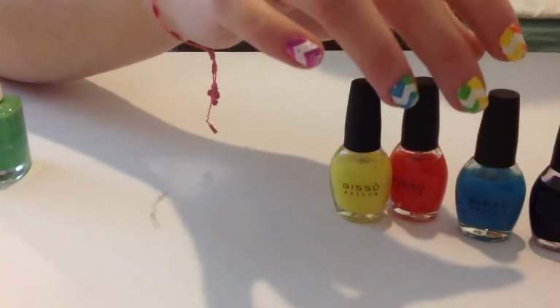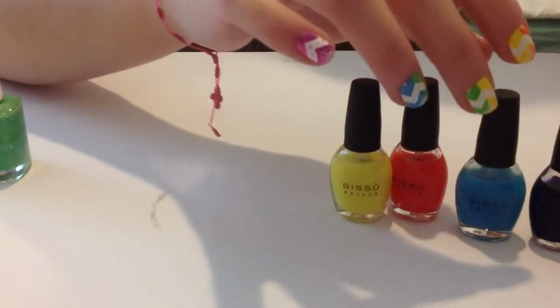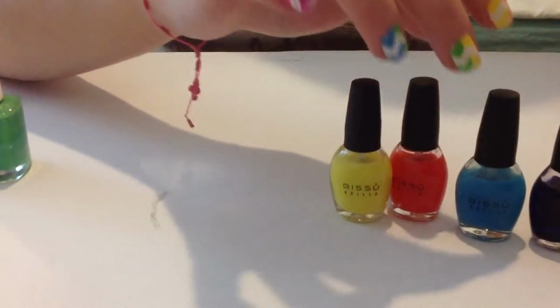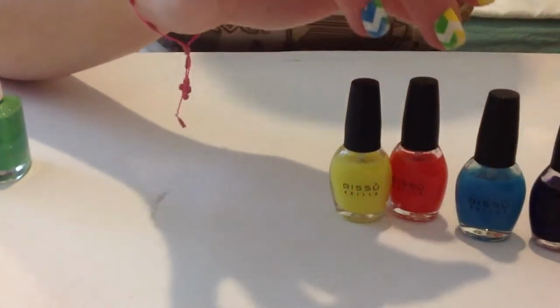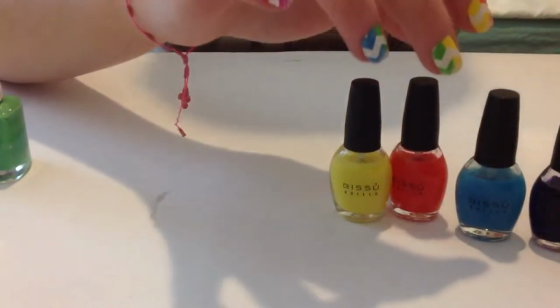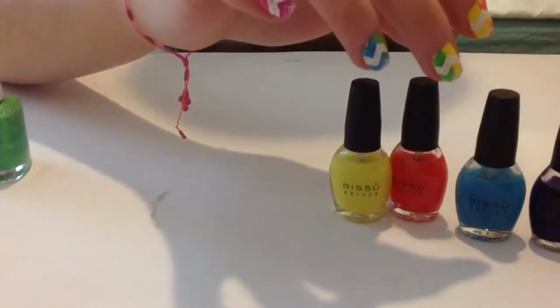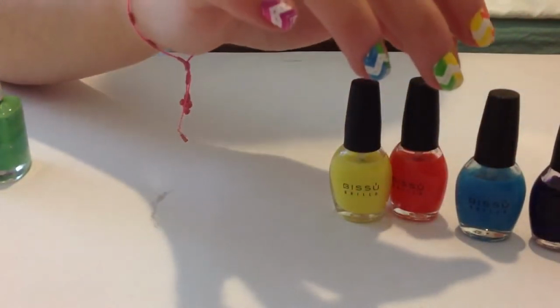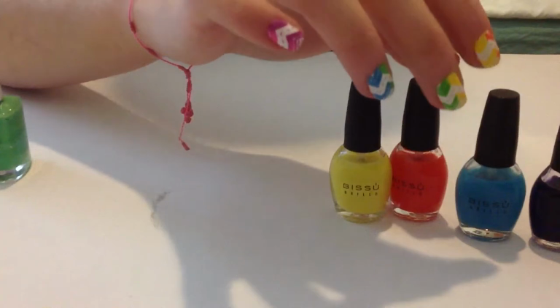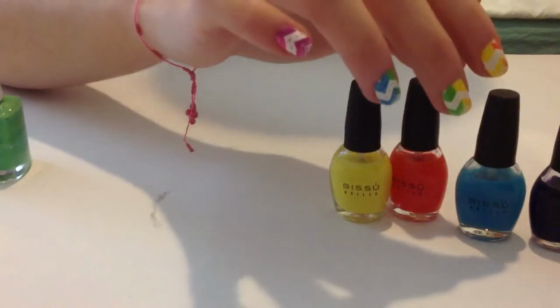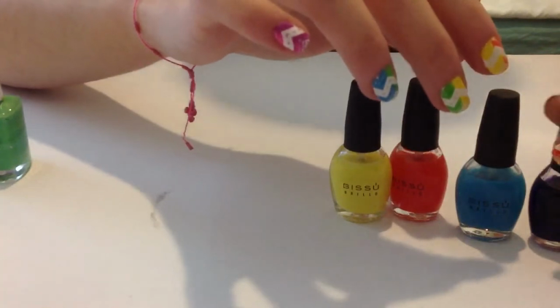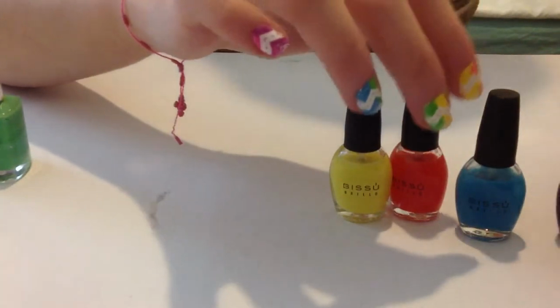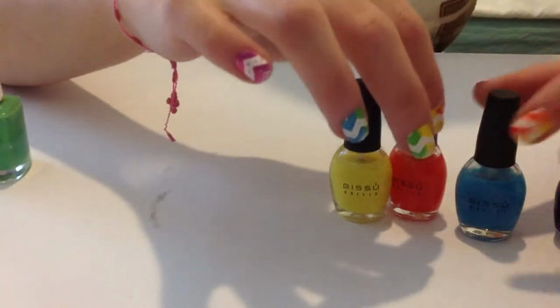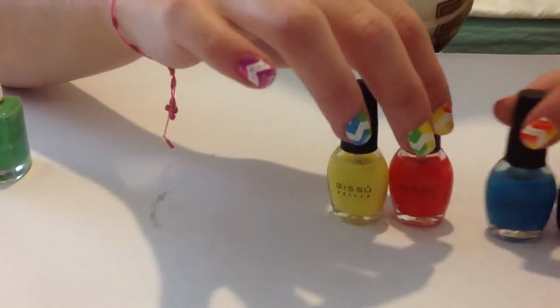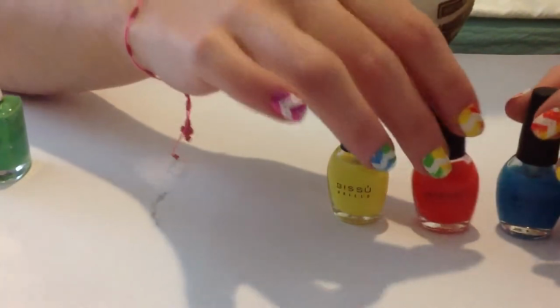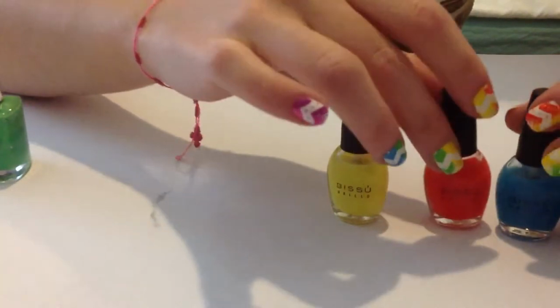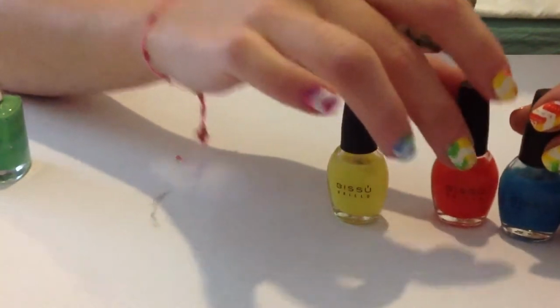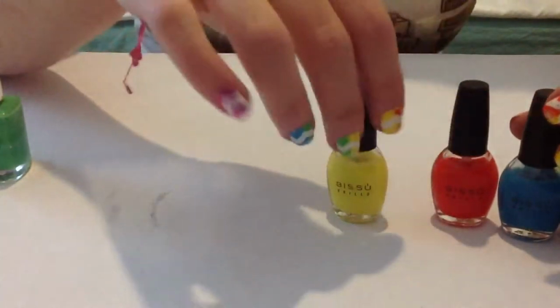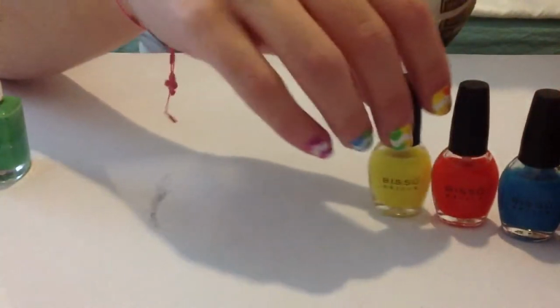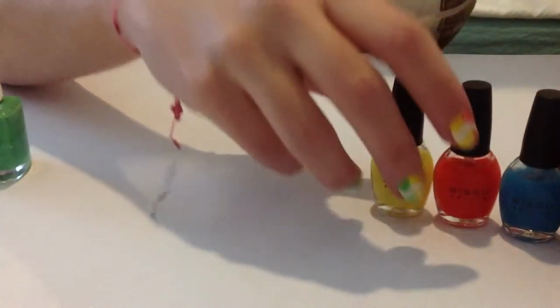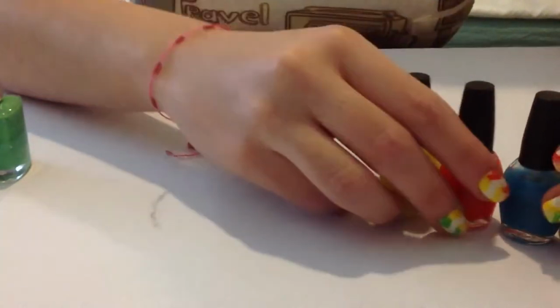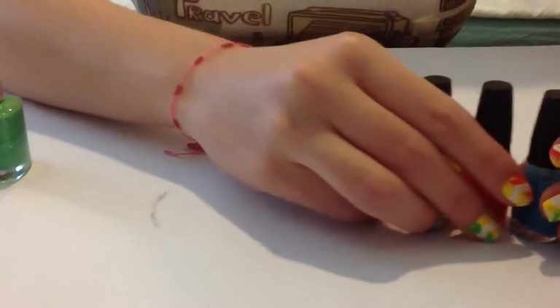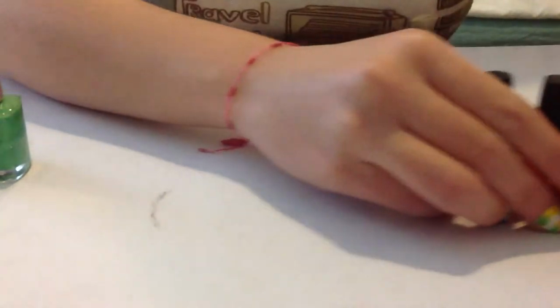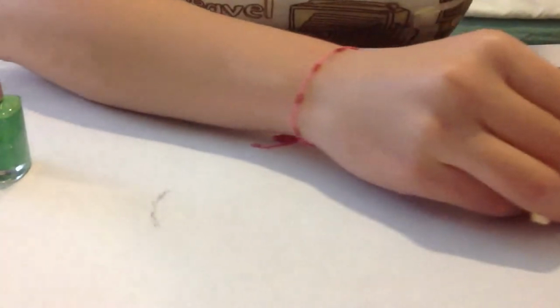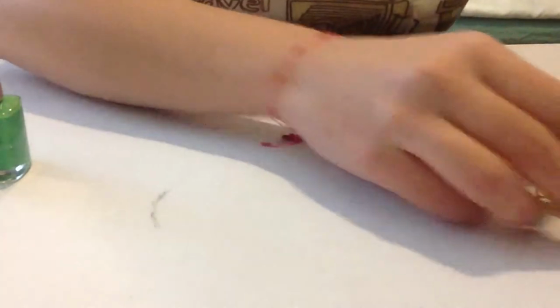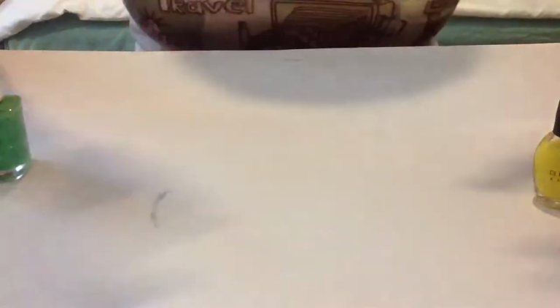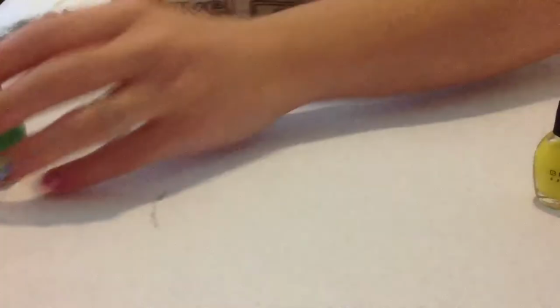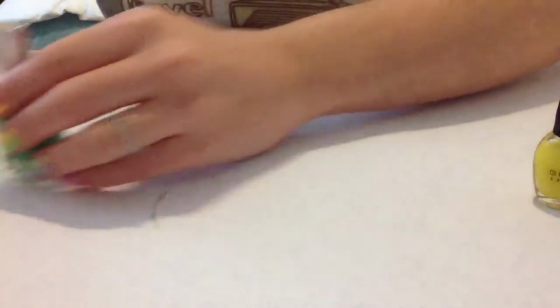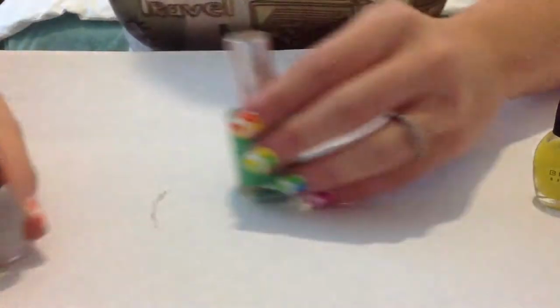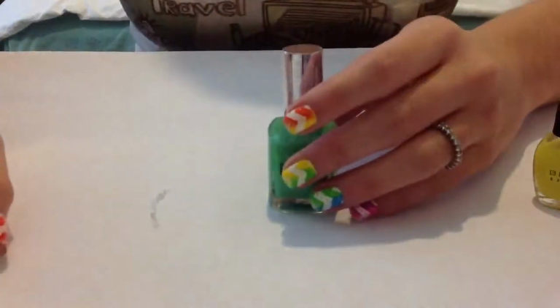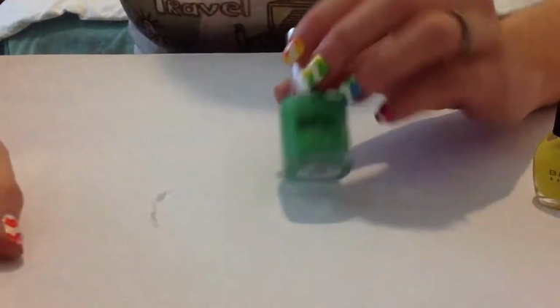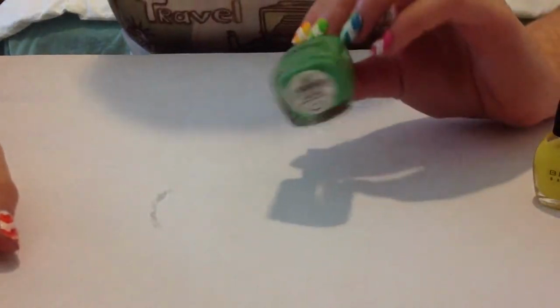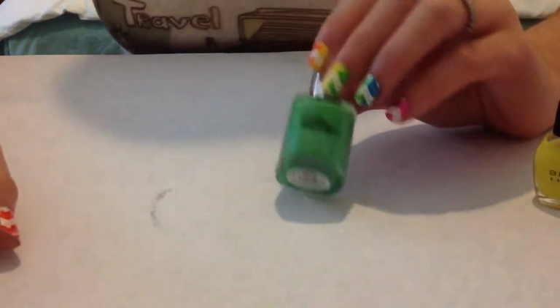I made pink, purple, blue, orange and yellow. So this time I'm going to do a green one.